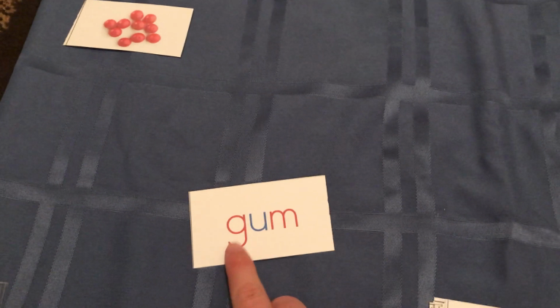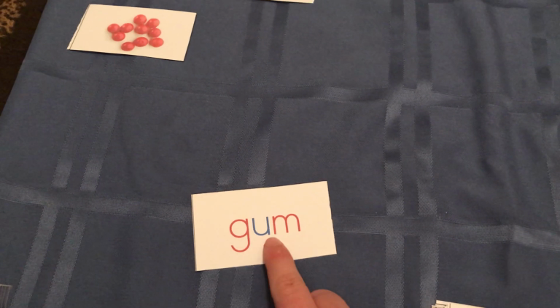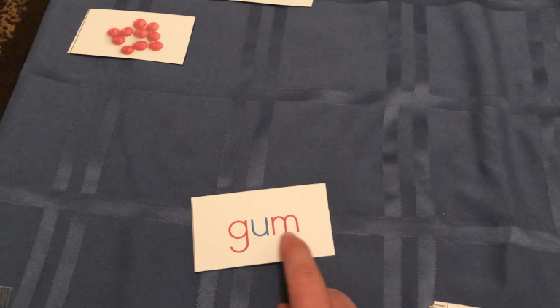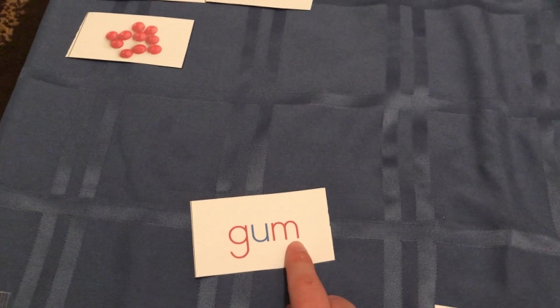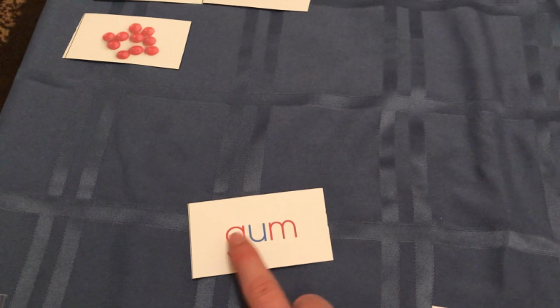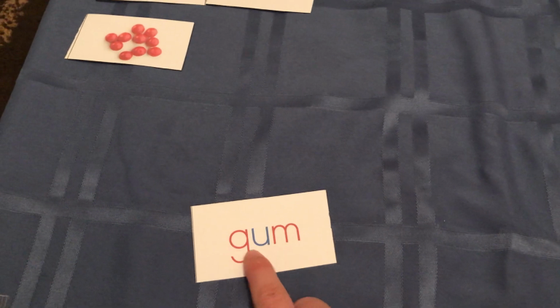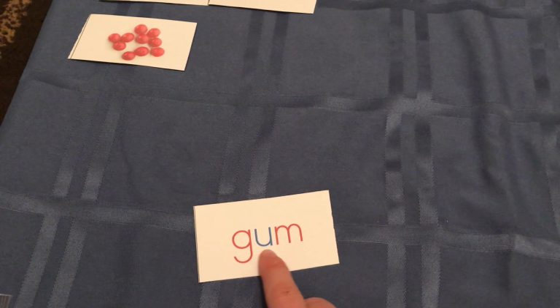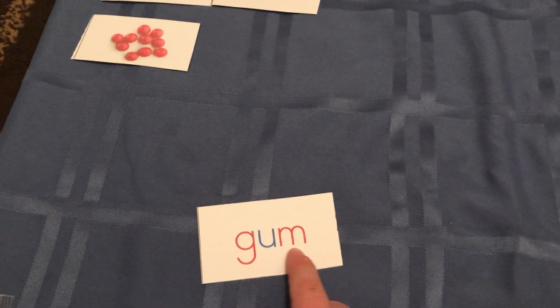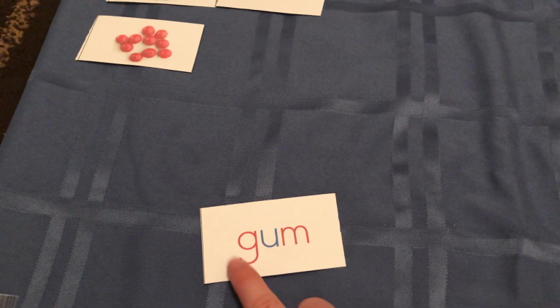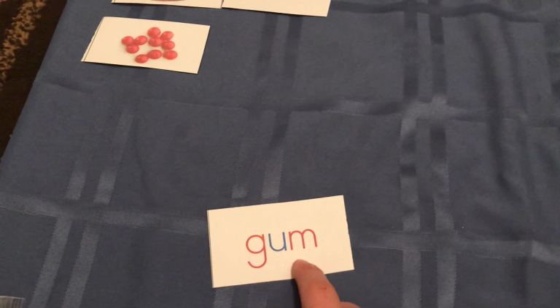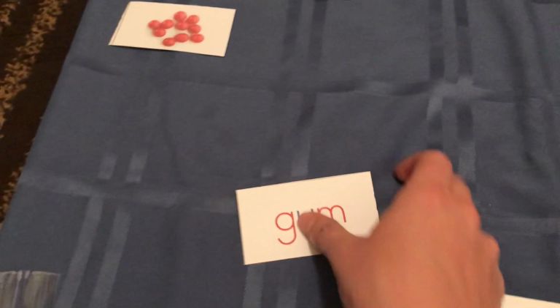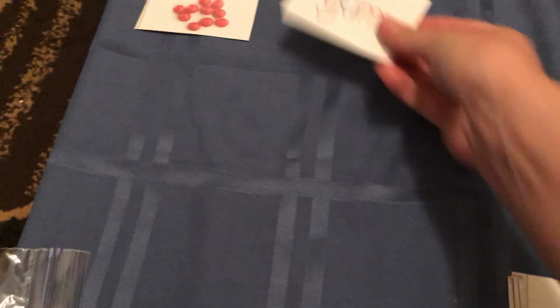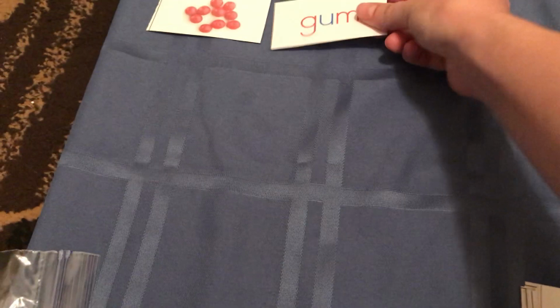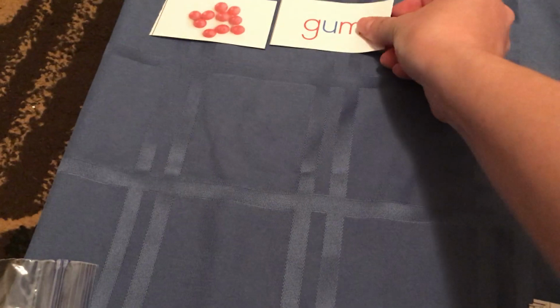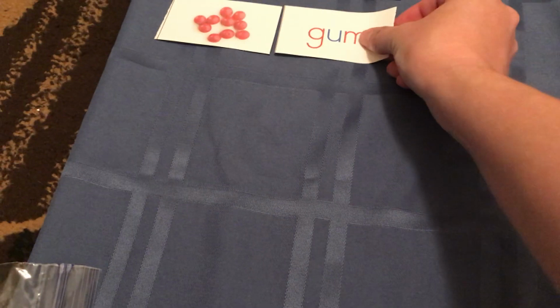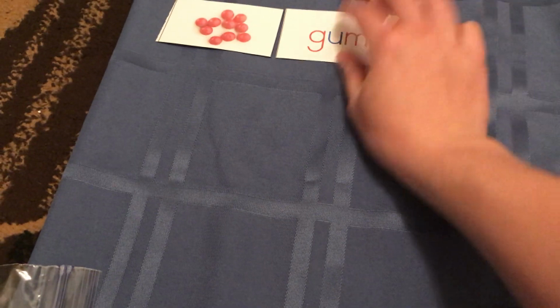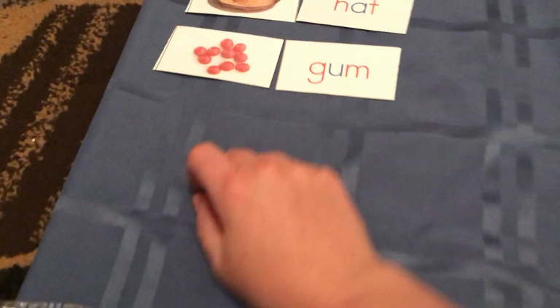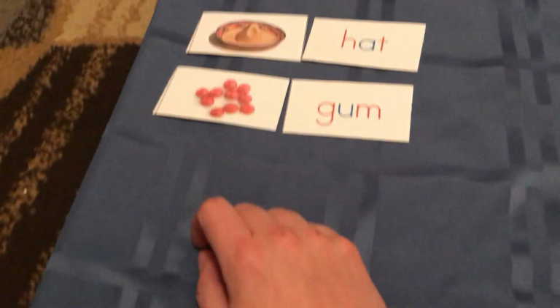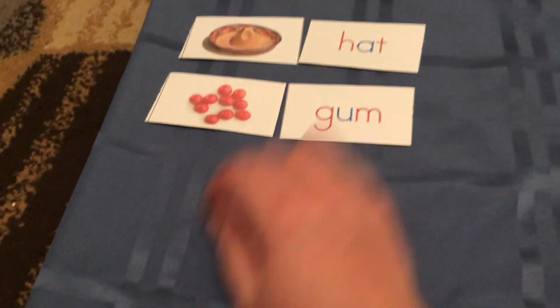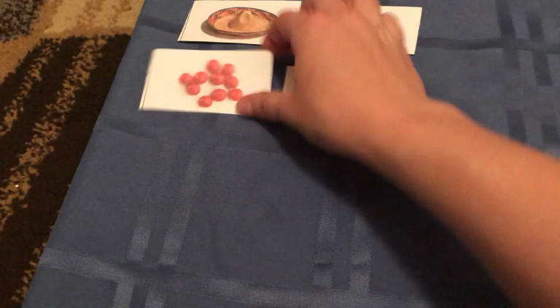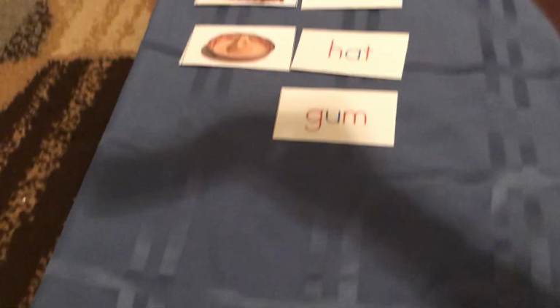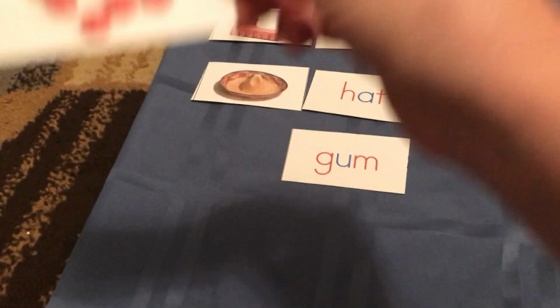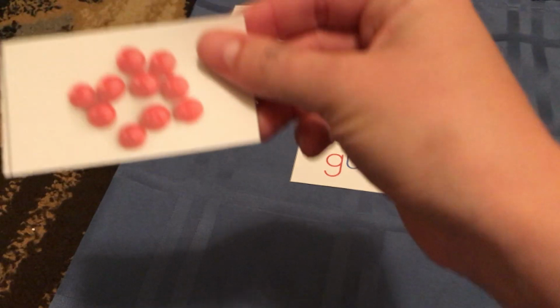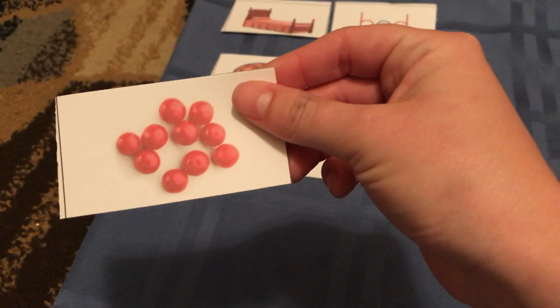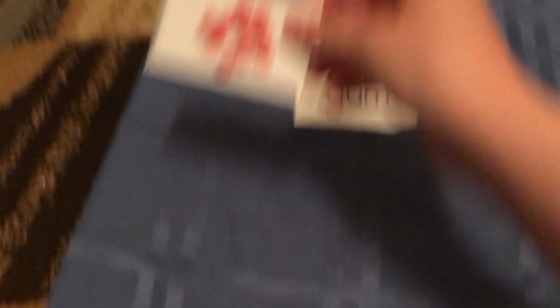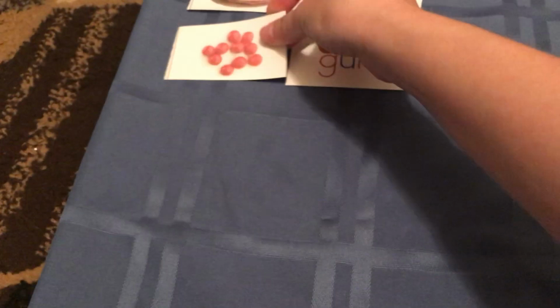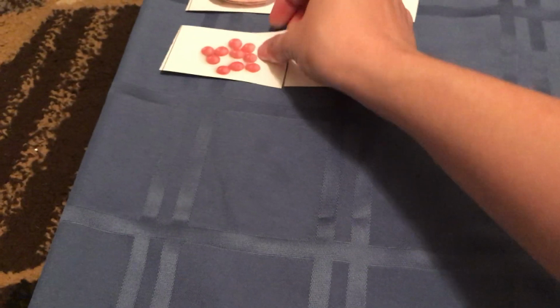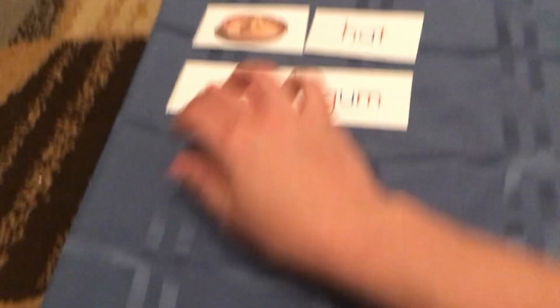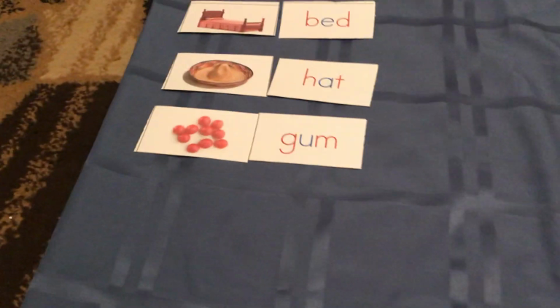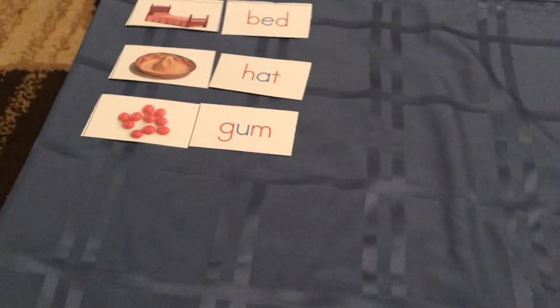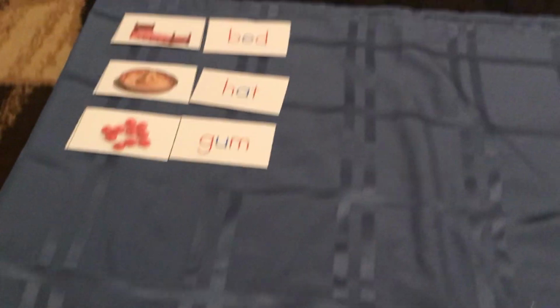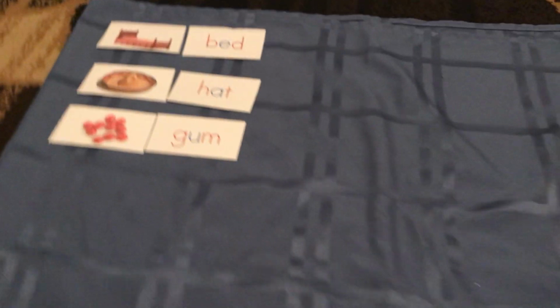G... gum. Gum. I would not have known that was gum — occasionally the pictures are a little strange.